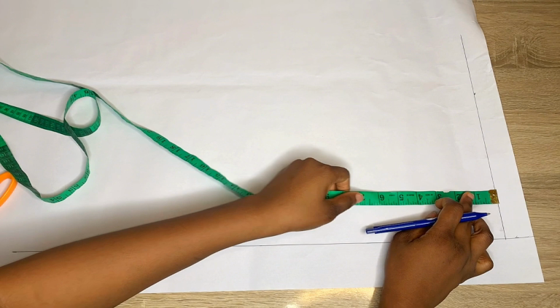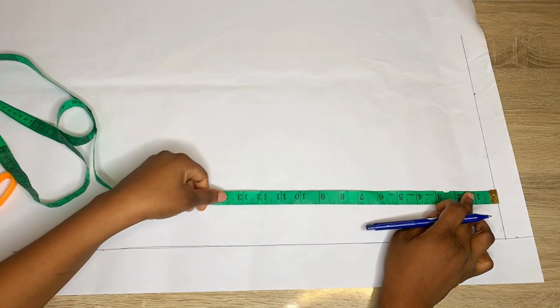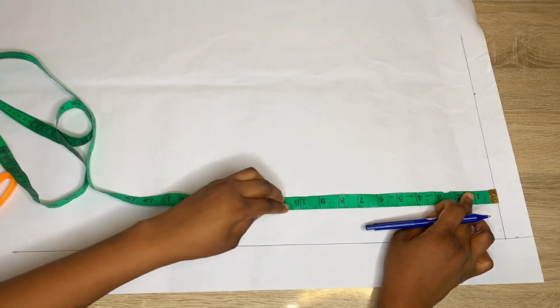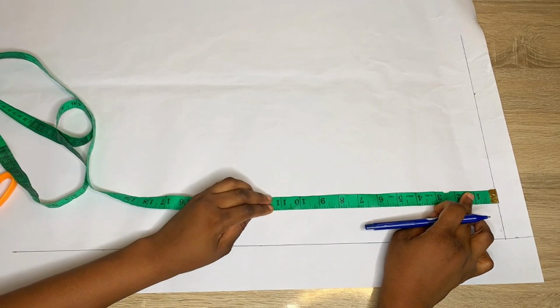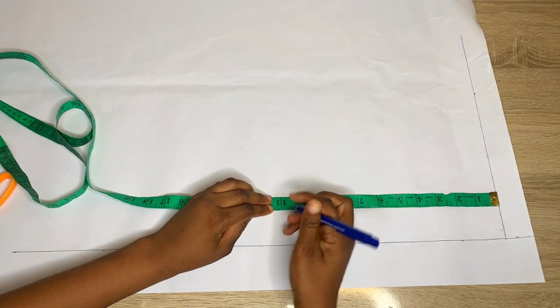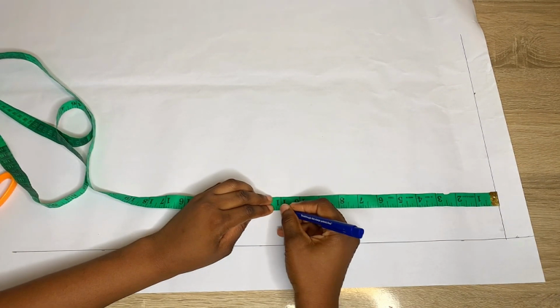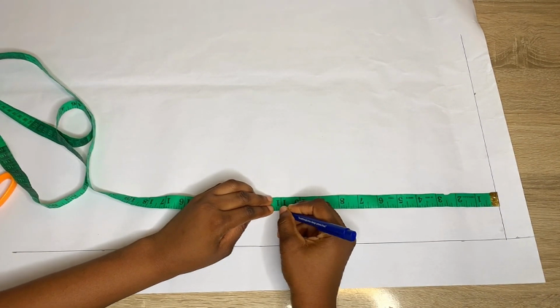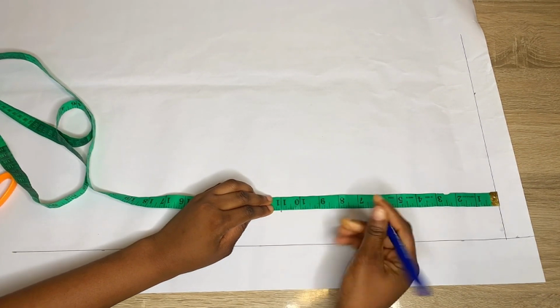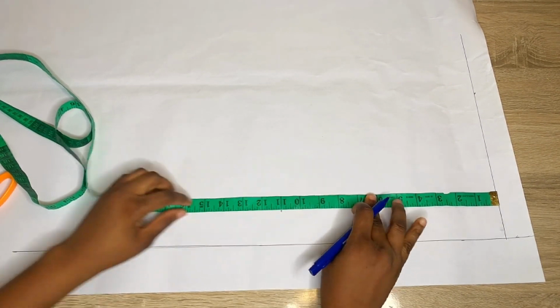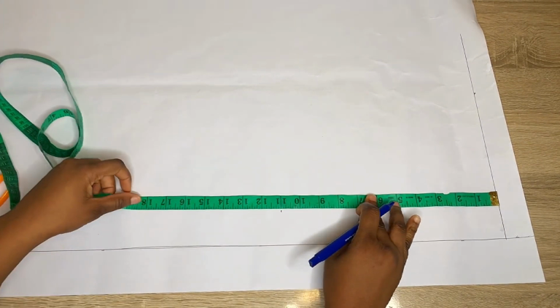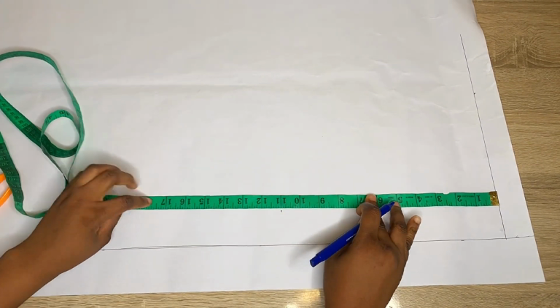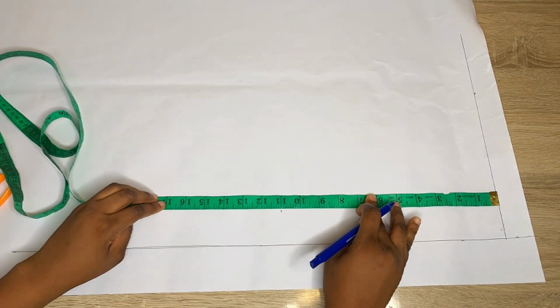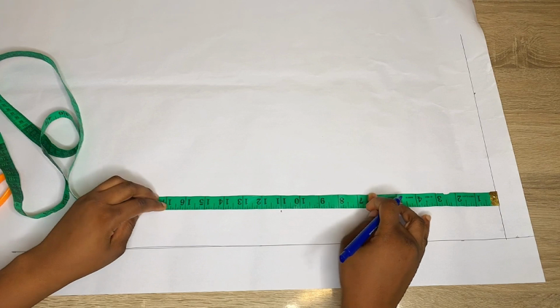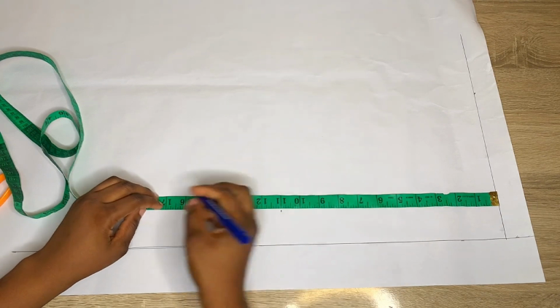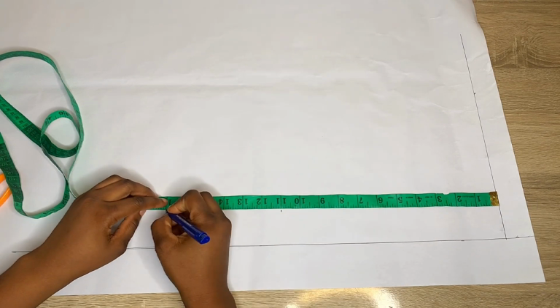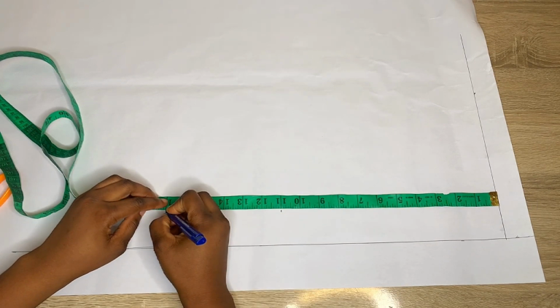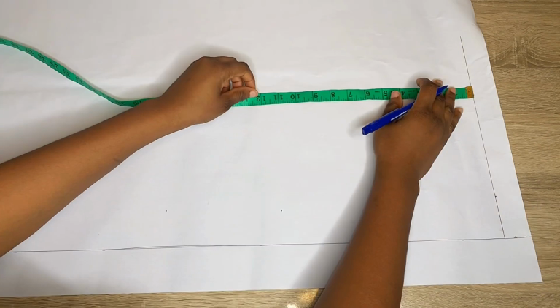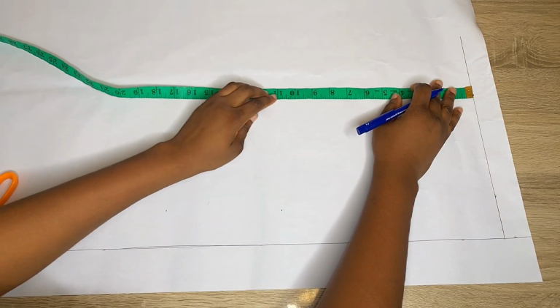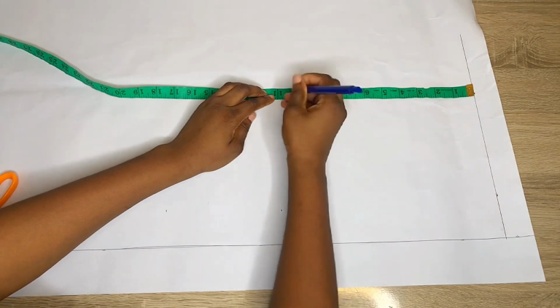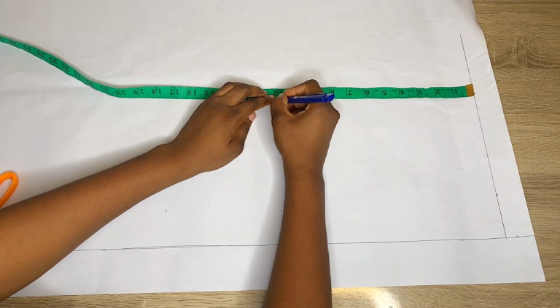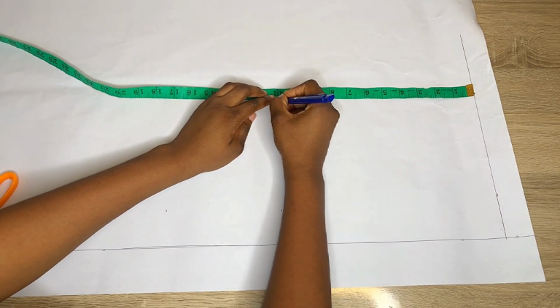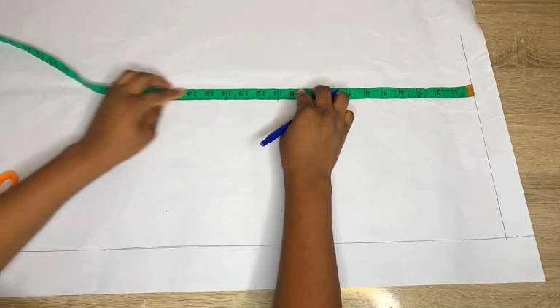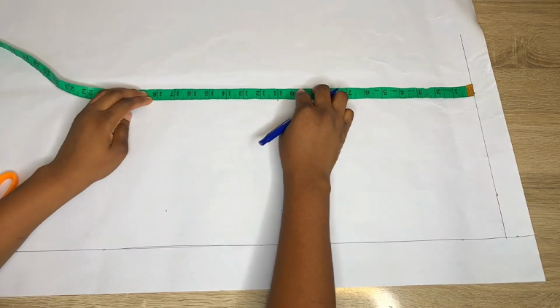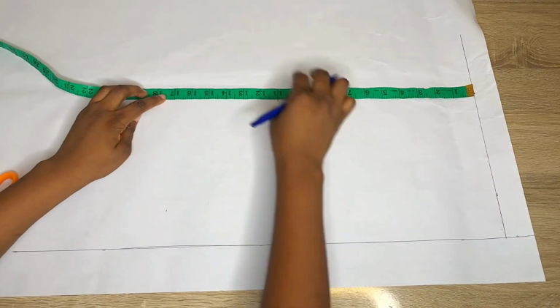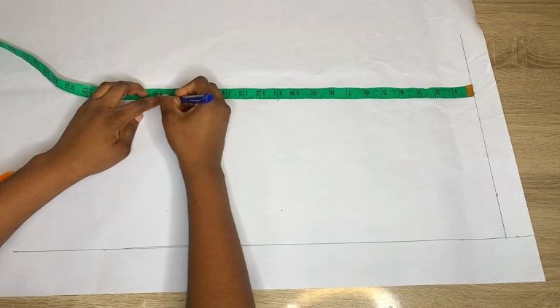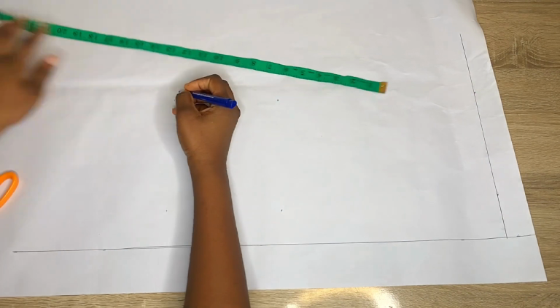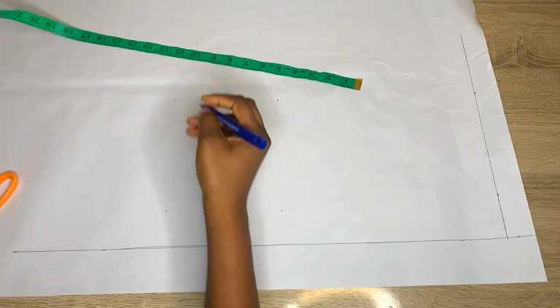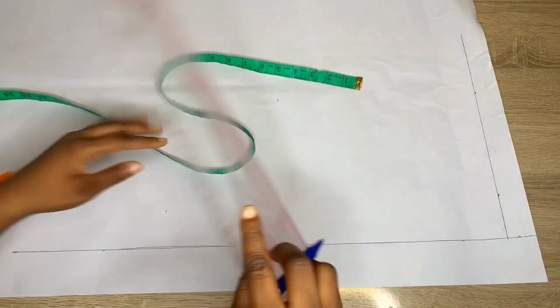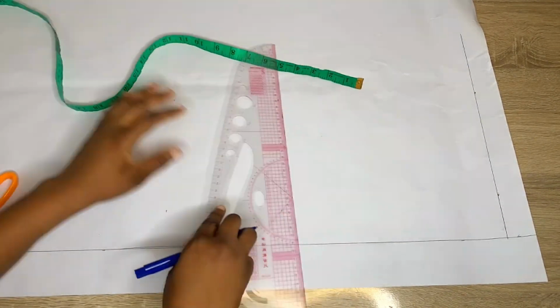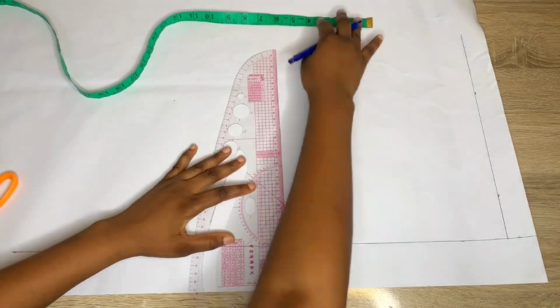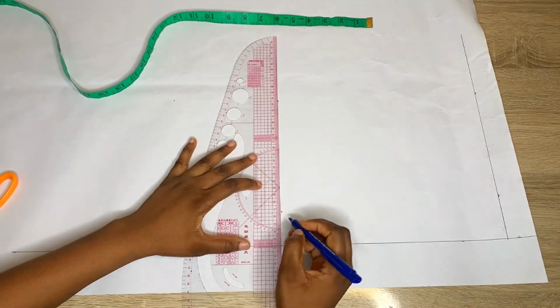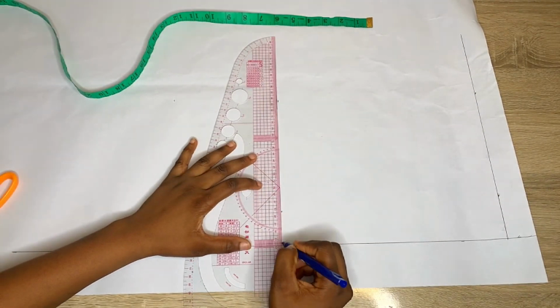This starting line you drew is going to serve as your shoulder line. From that shoulder line you're going to mark other vertical measurements — from the shoulder to your bust, shoulder to your waist, and to the length of the top. Mark that on the other side of your pattern paper and rule a straight line to connect them together.